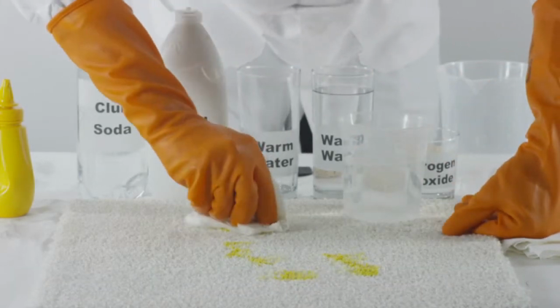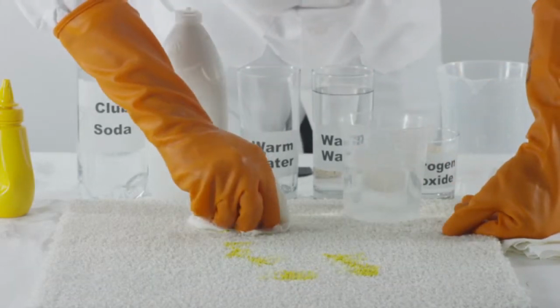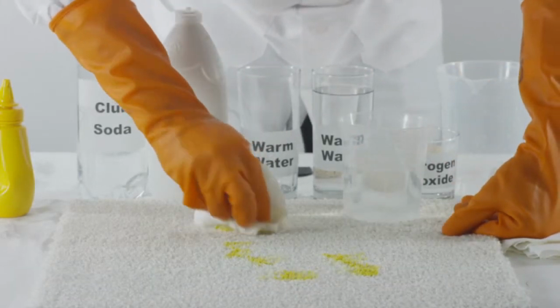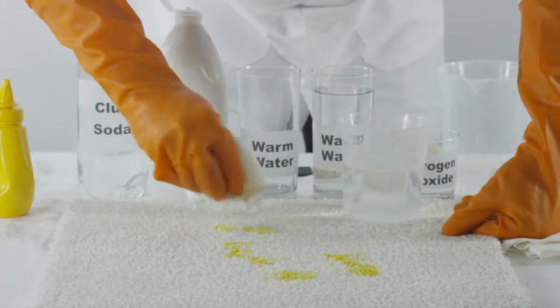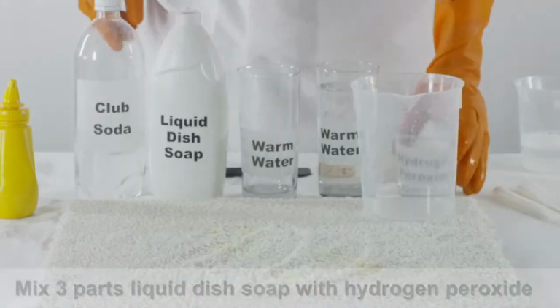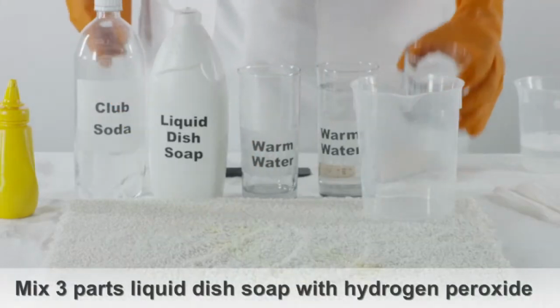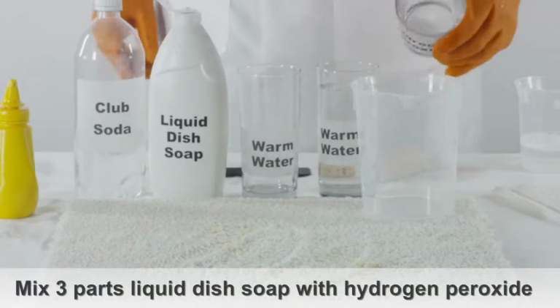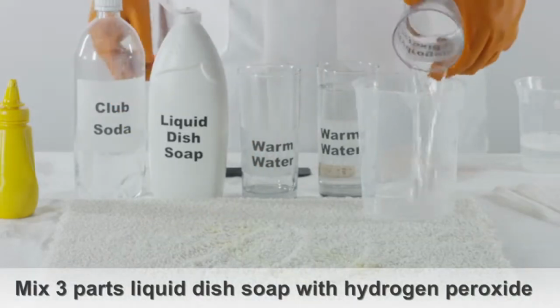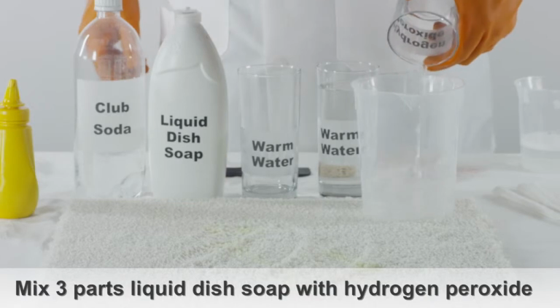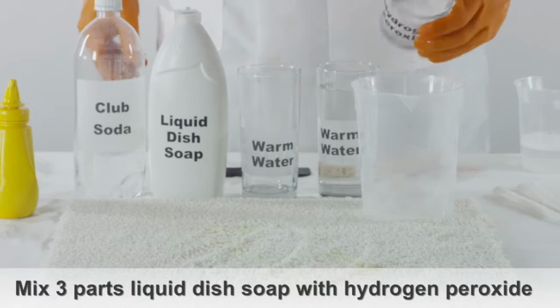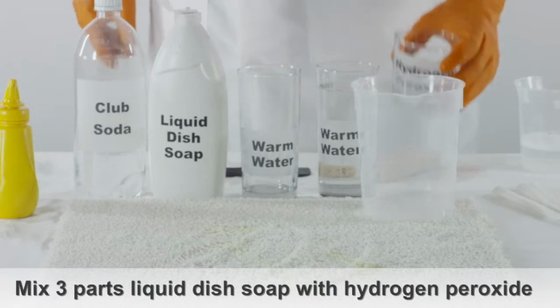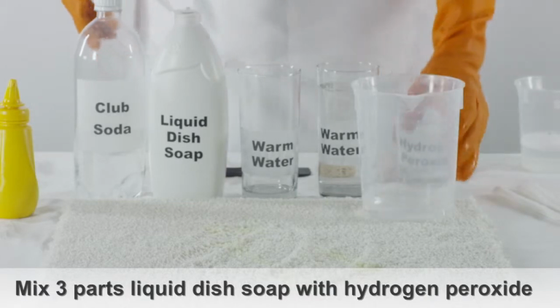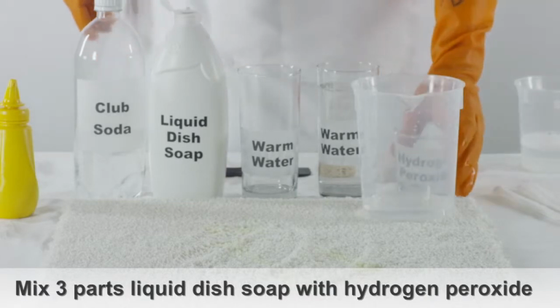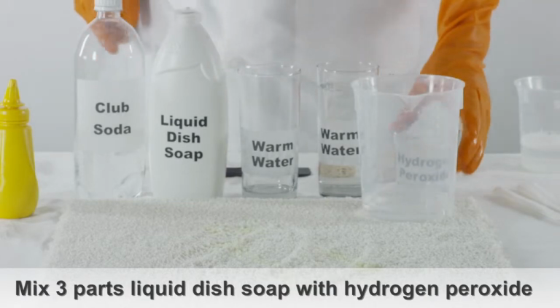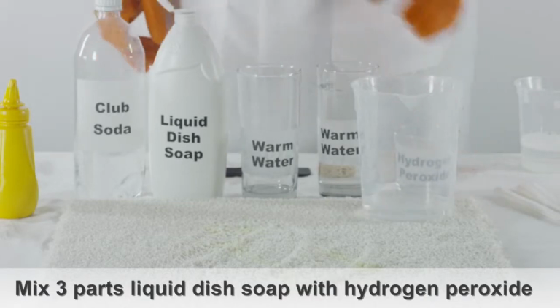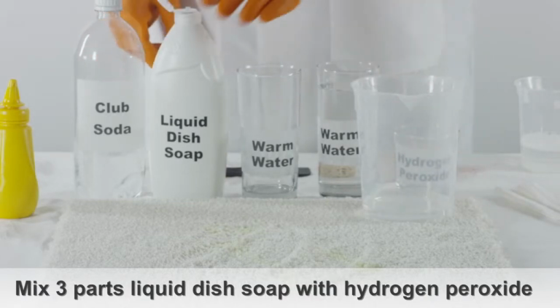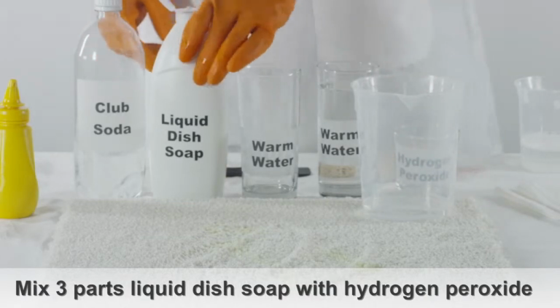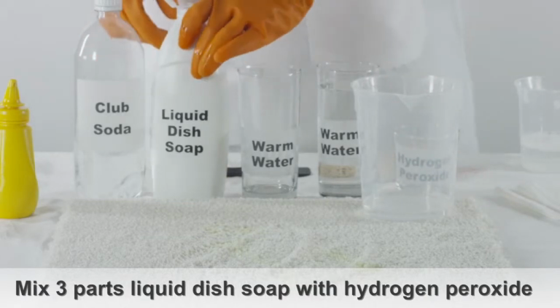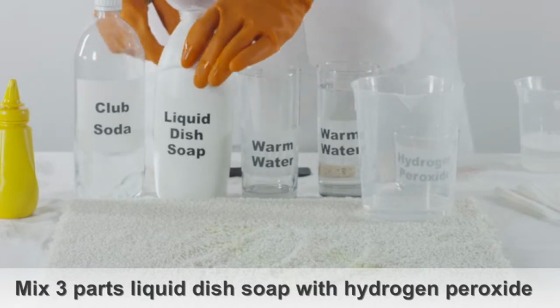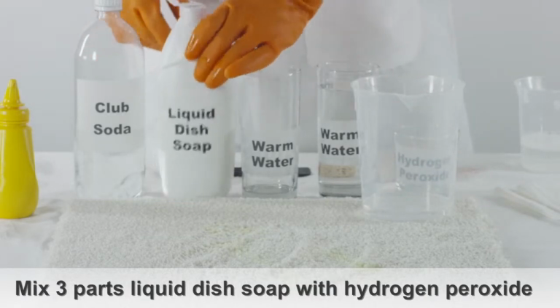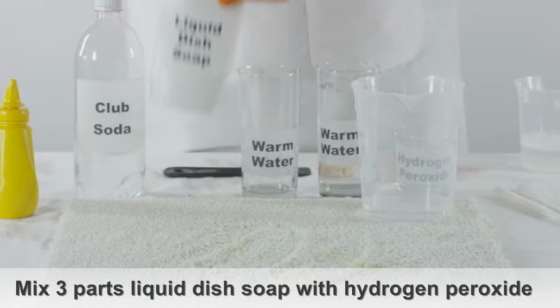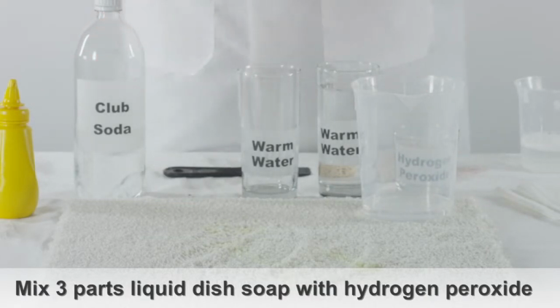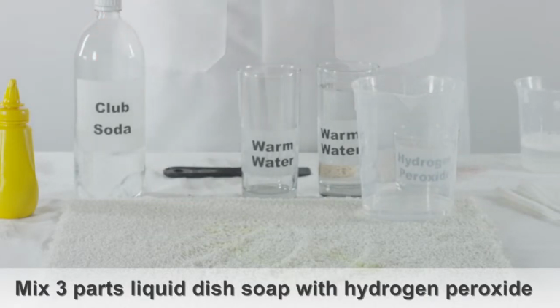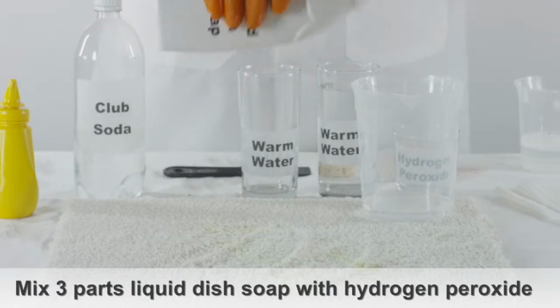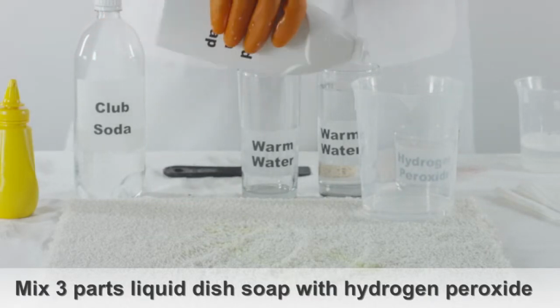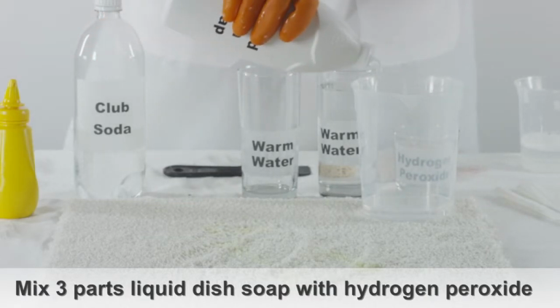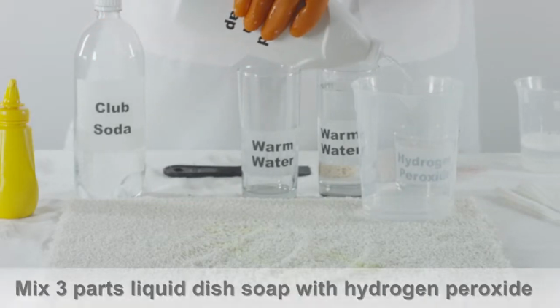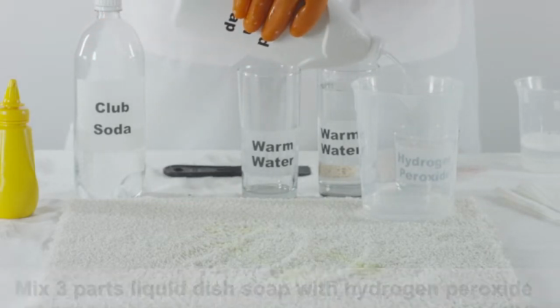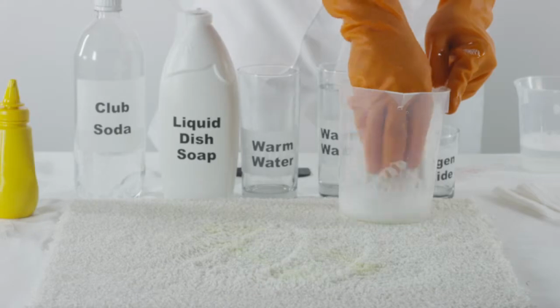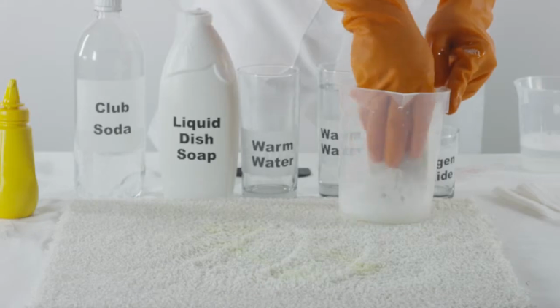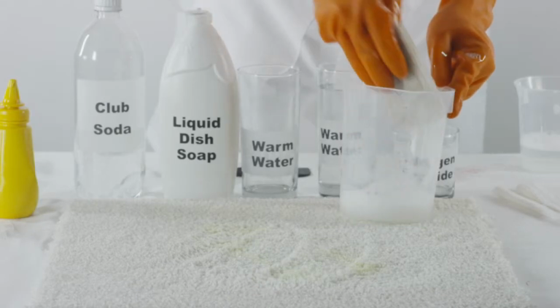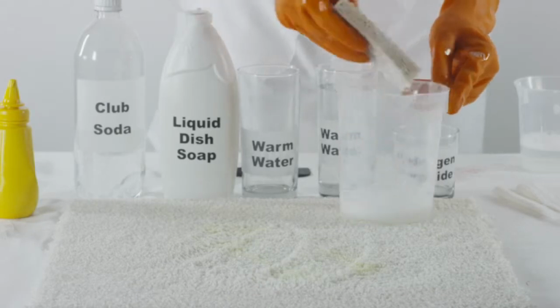Now, in a separate bowl, mix three parts liquid dish soap and one part hydrogen peroxide. Spread the paste onto the affected area of the carpet.